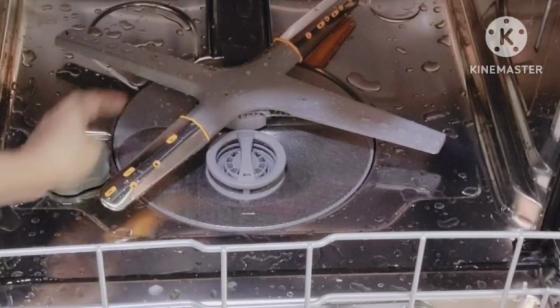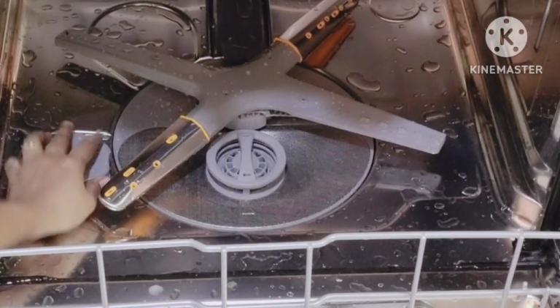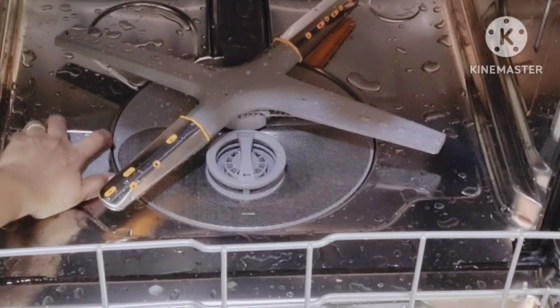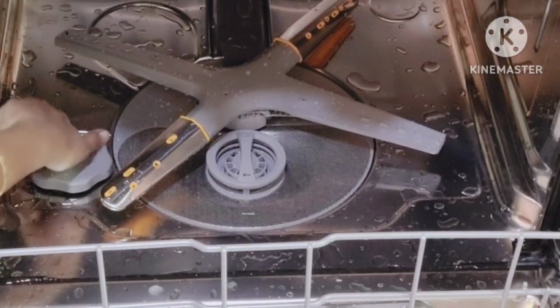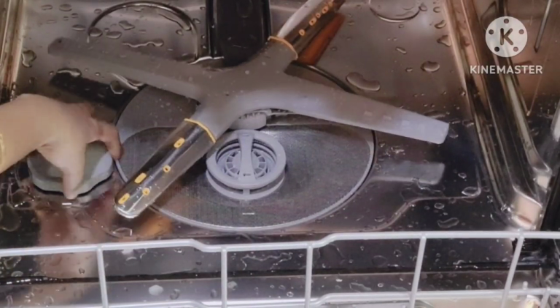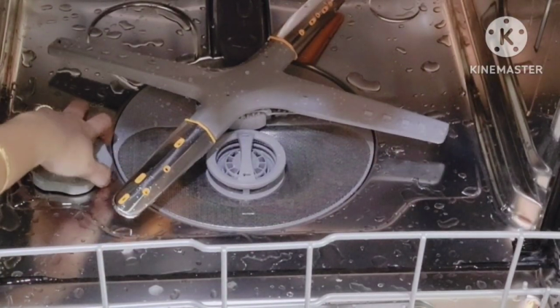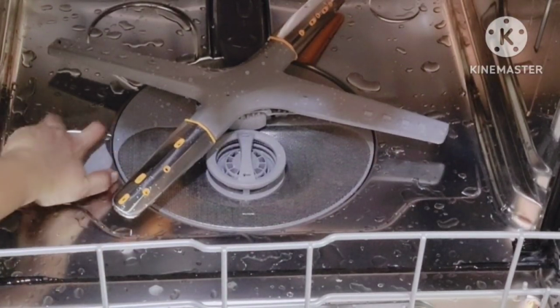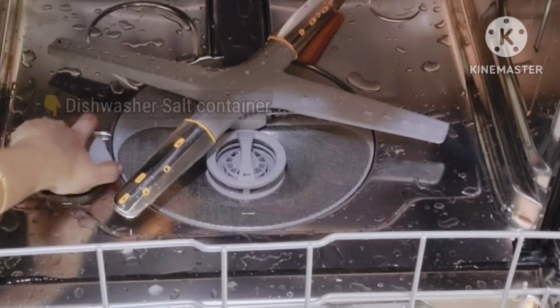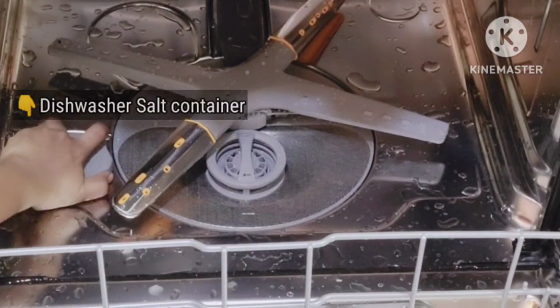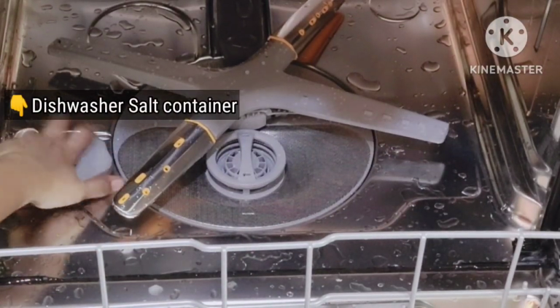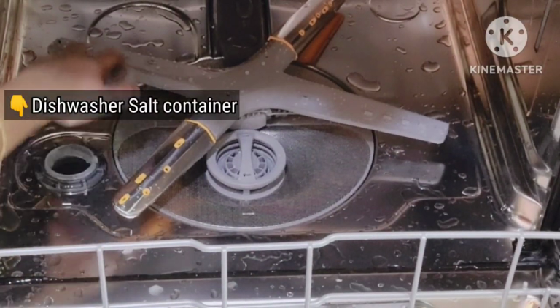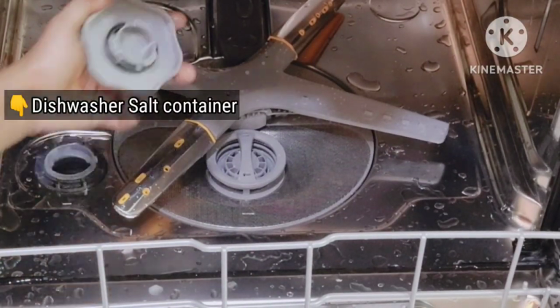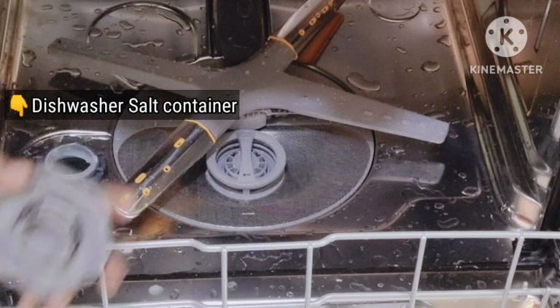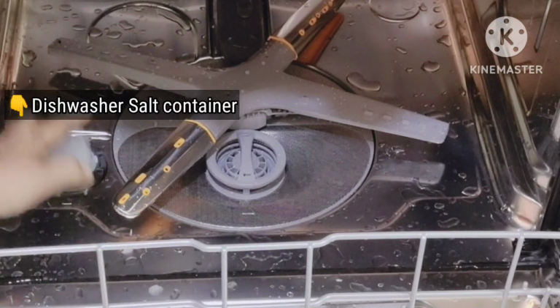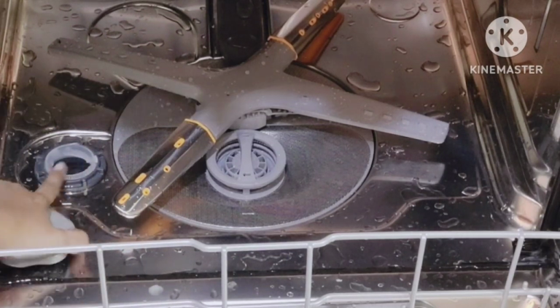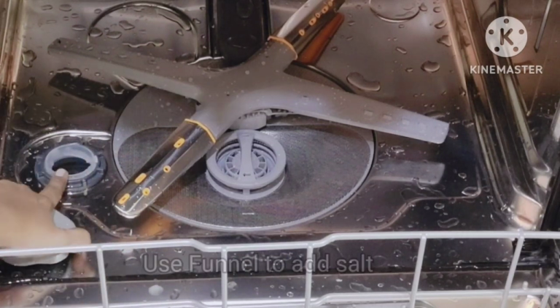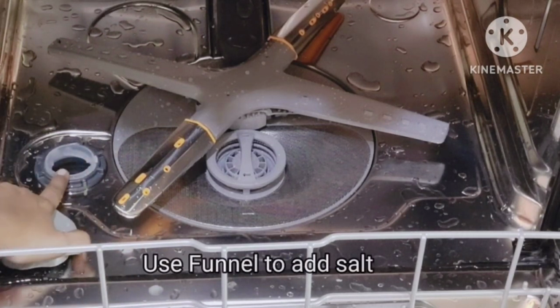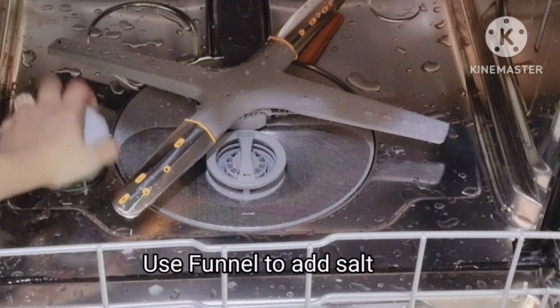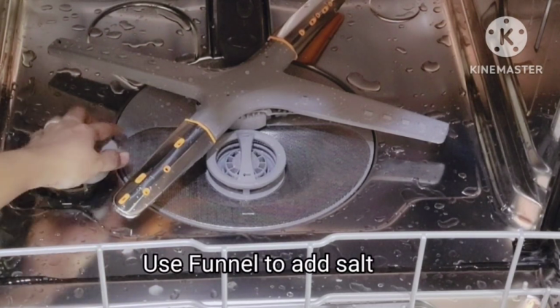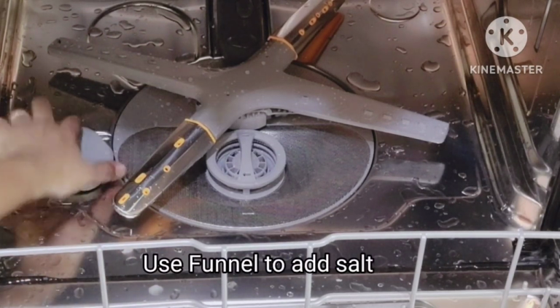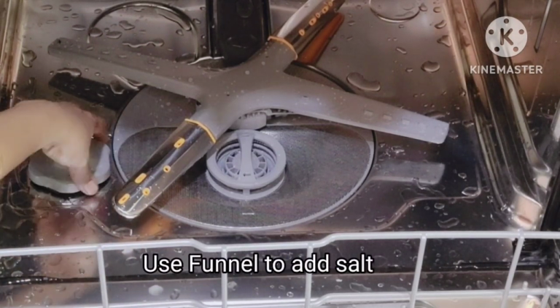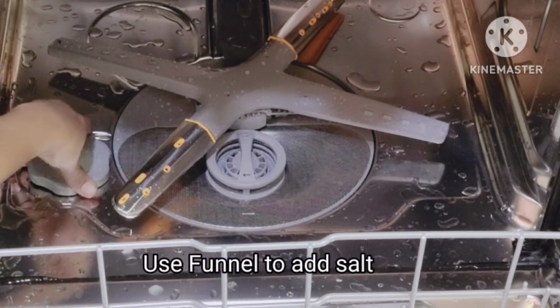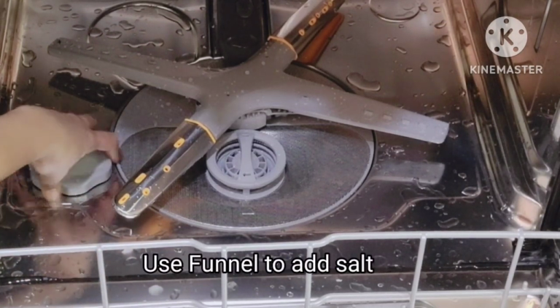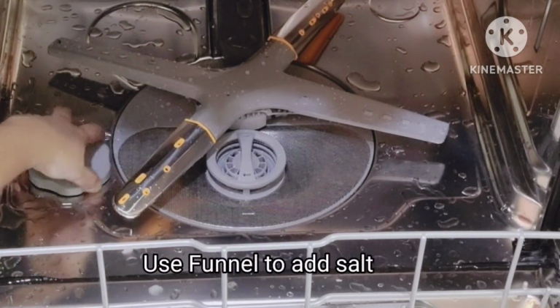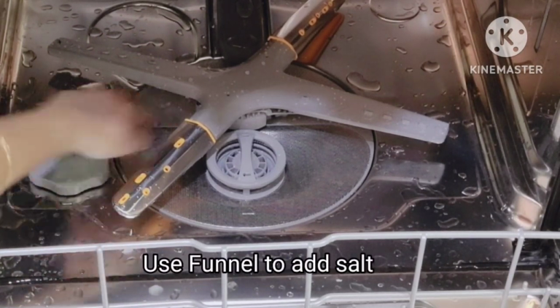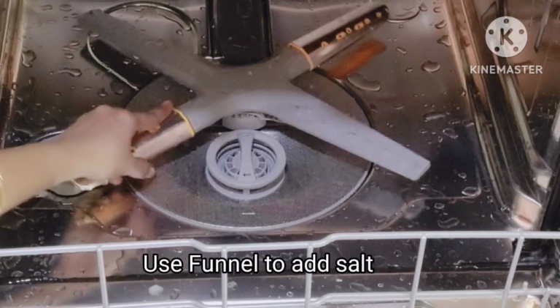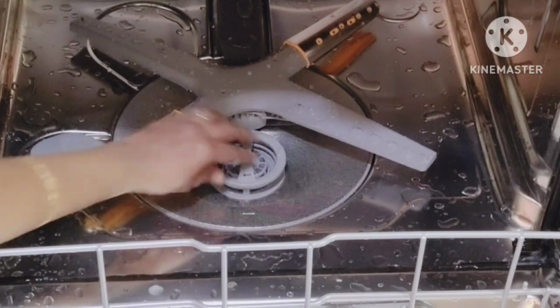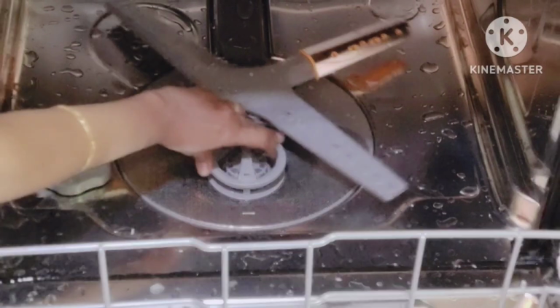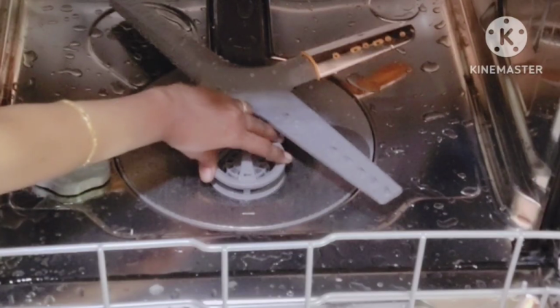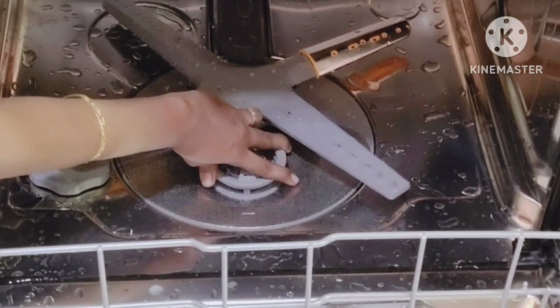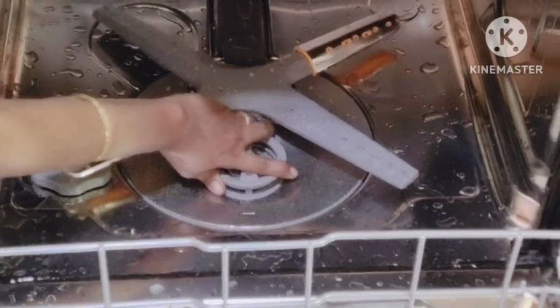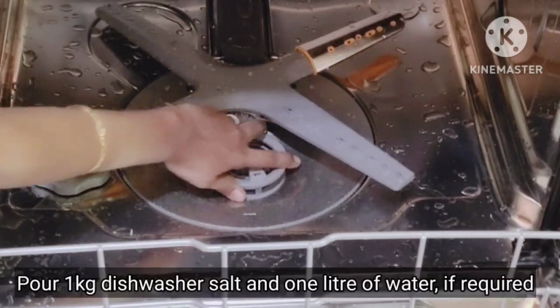This is the dishwasher salt container. Dishwasher salt is used to soften hard water. There is a test strip included in the product to check the water hardness level.